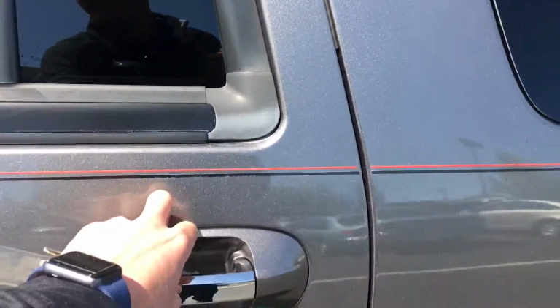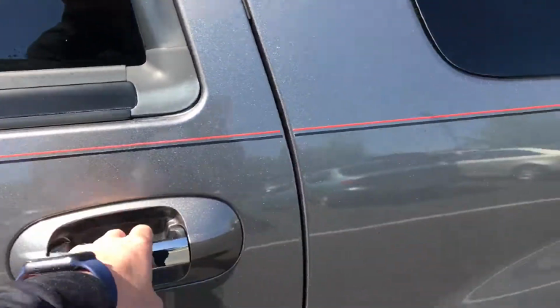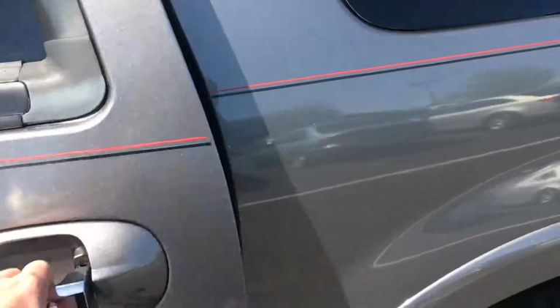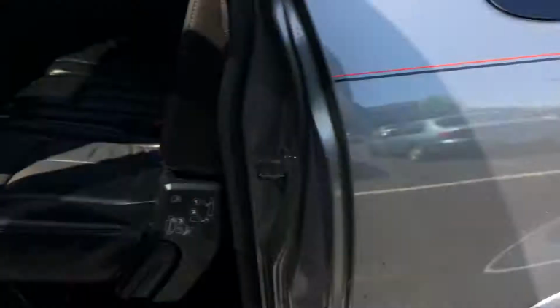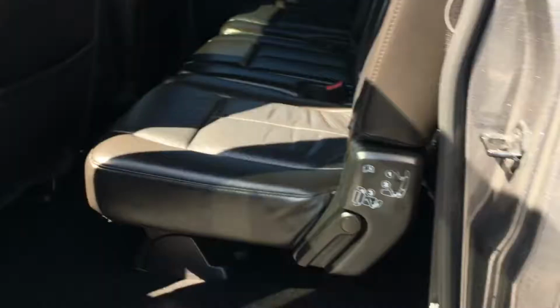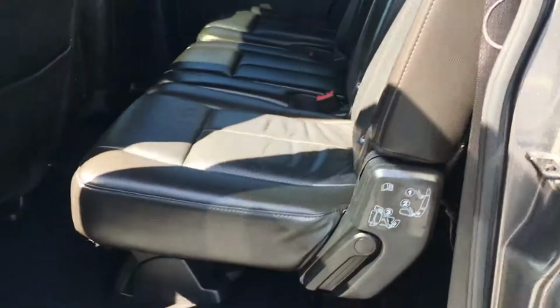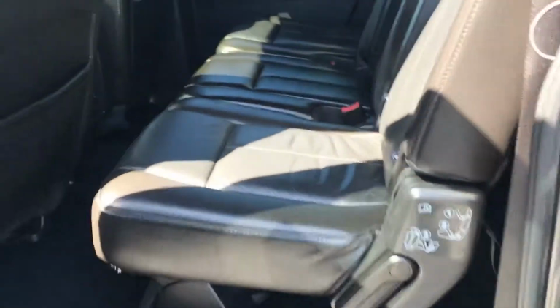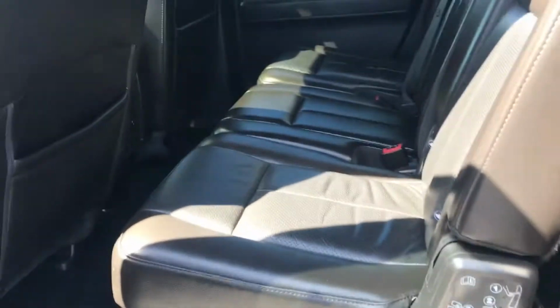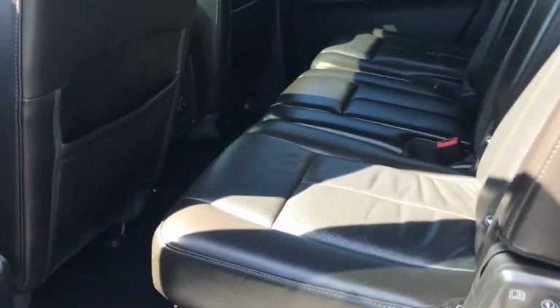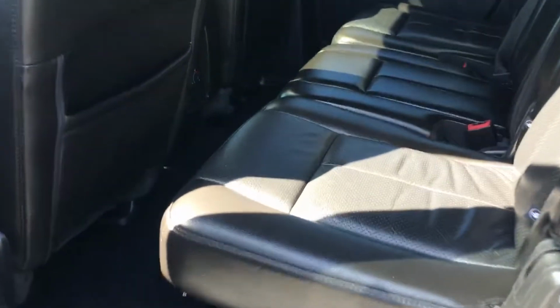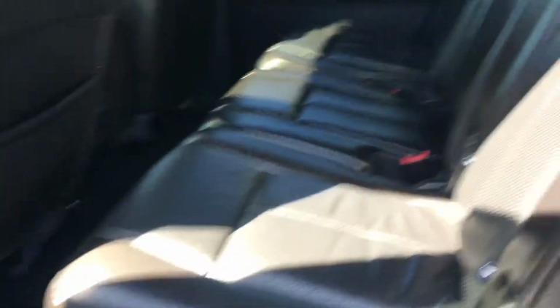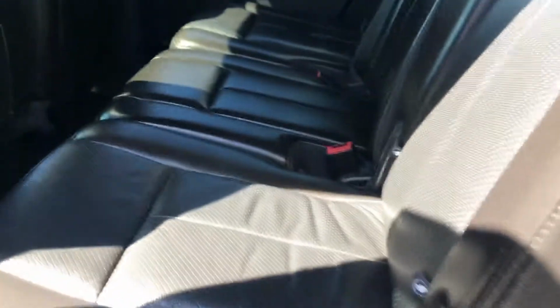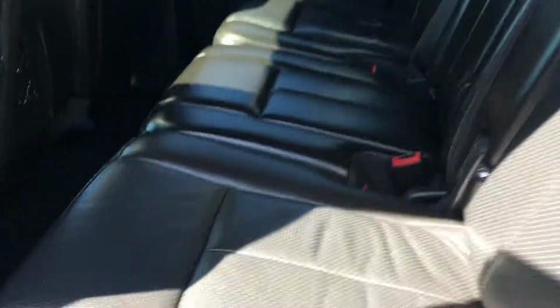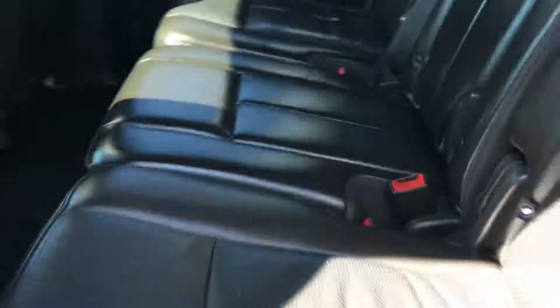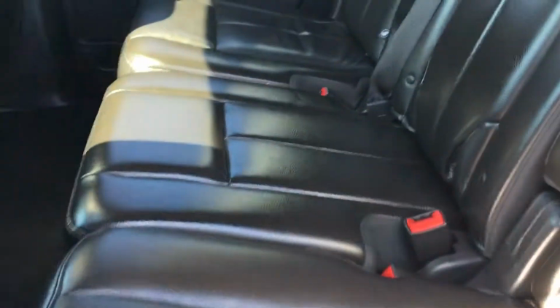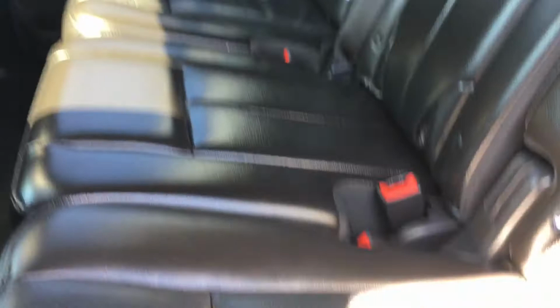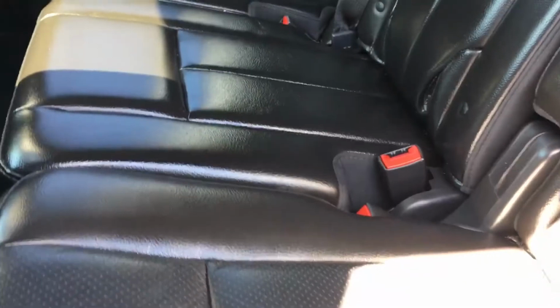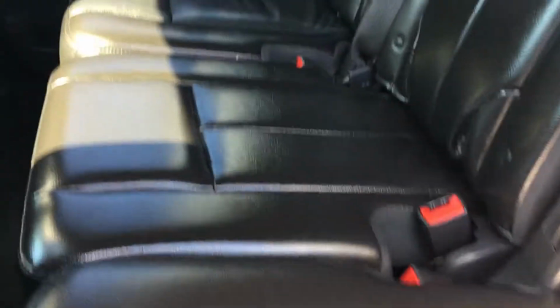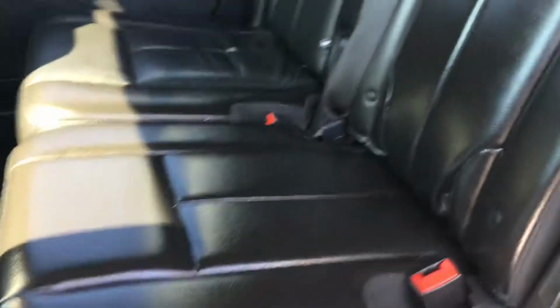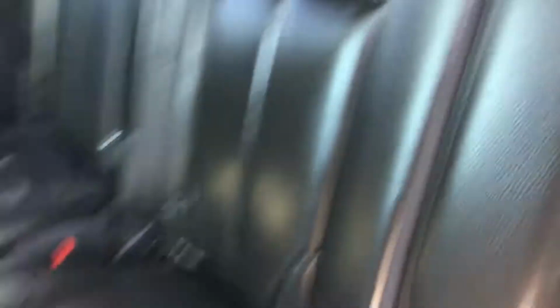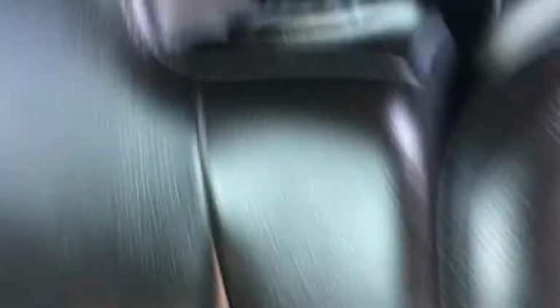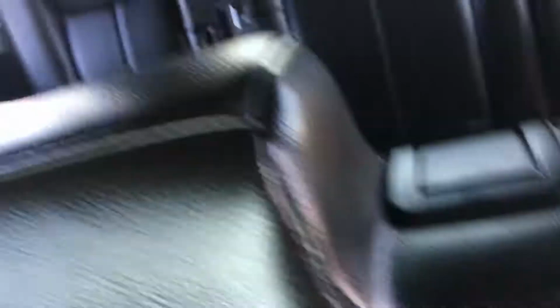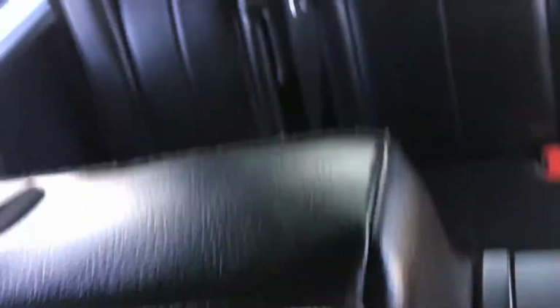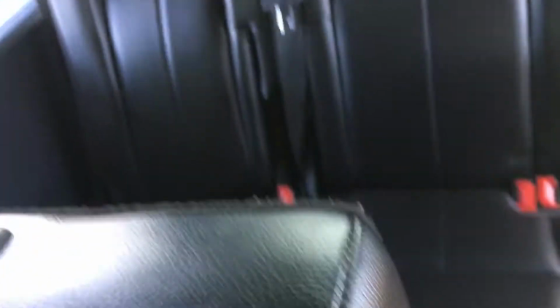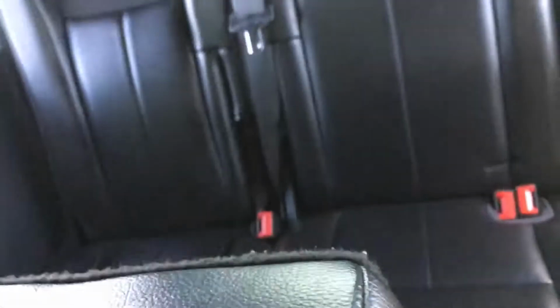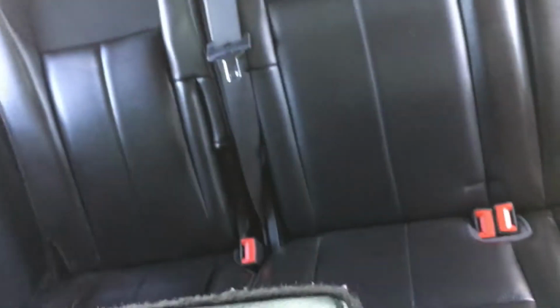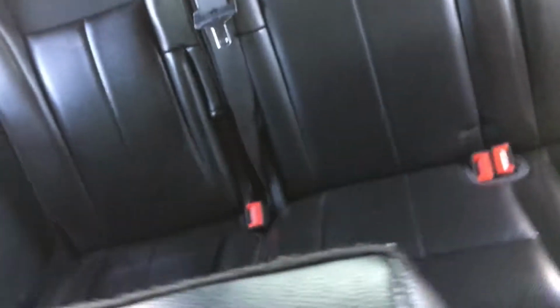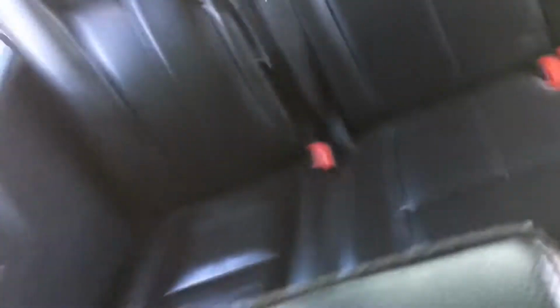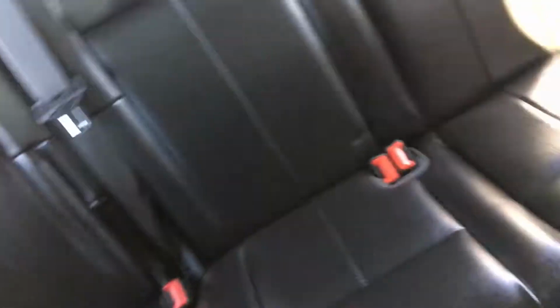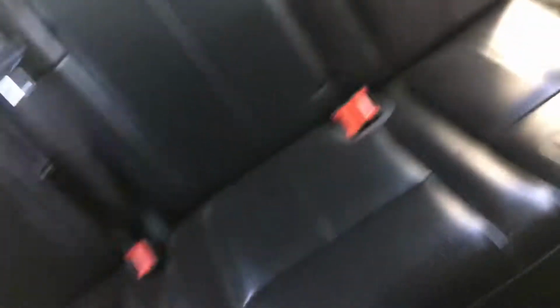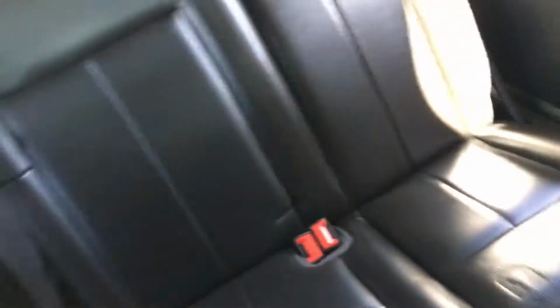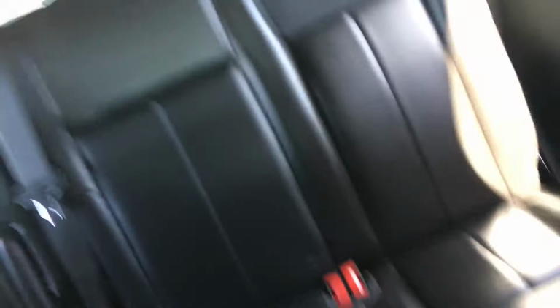The vehicle has about 98,000 miles and it's got leather. The seats are in excellent condition — the back seats barely look like they've been used.